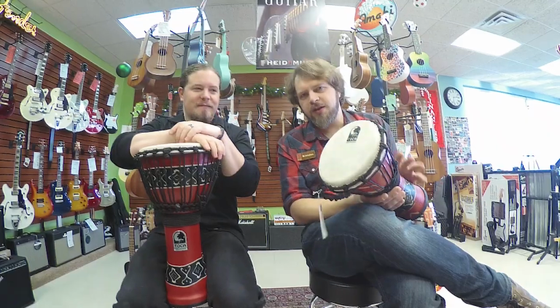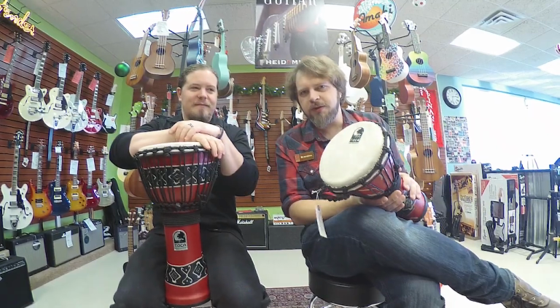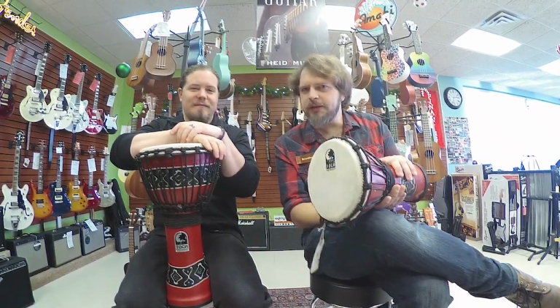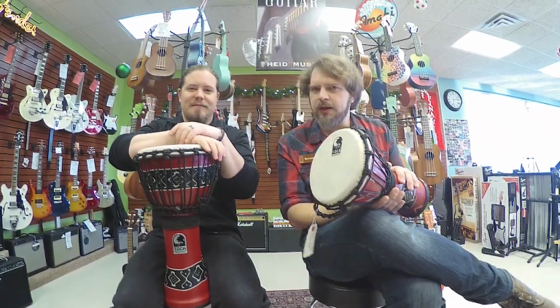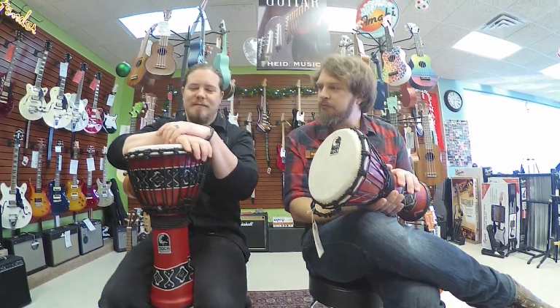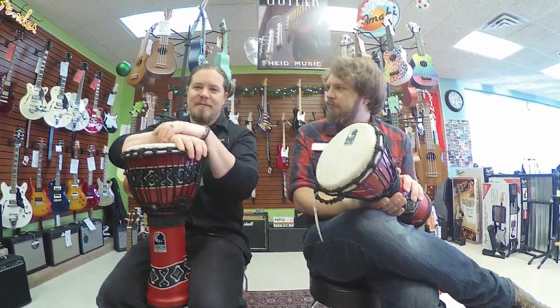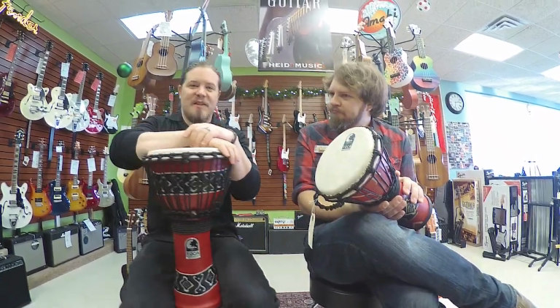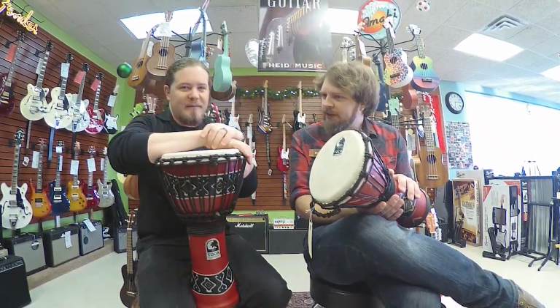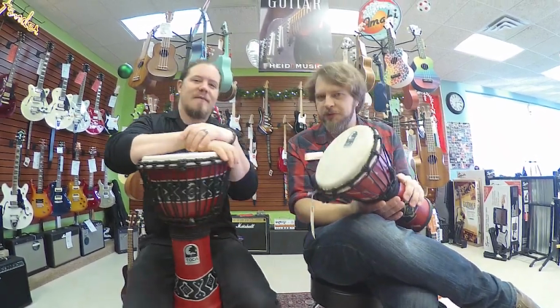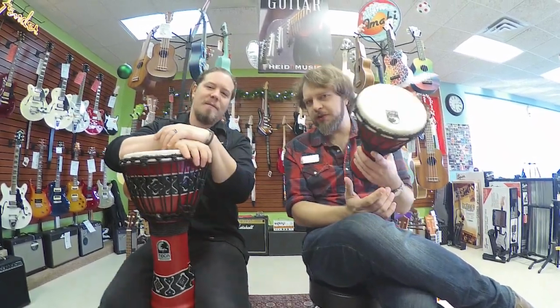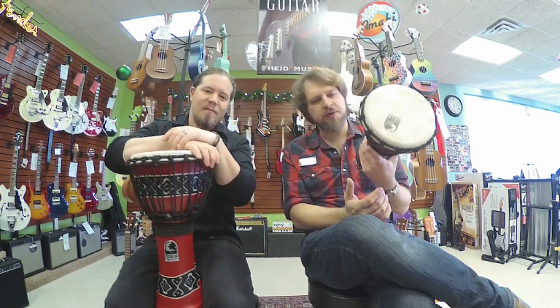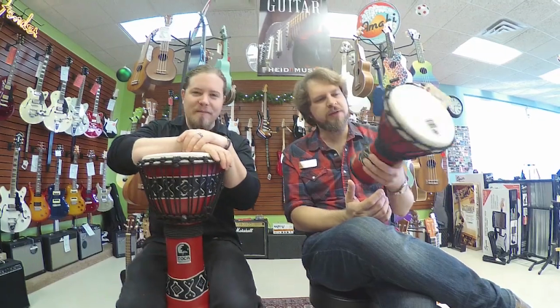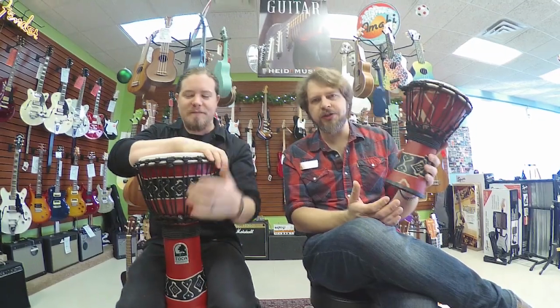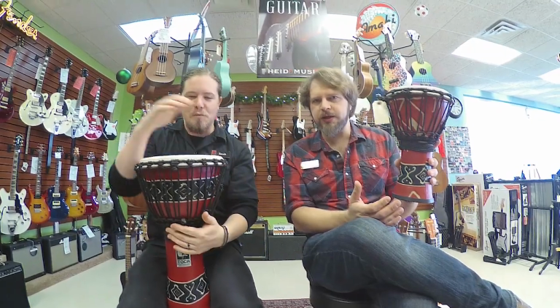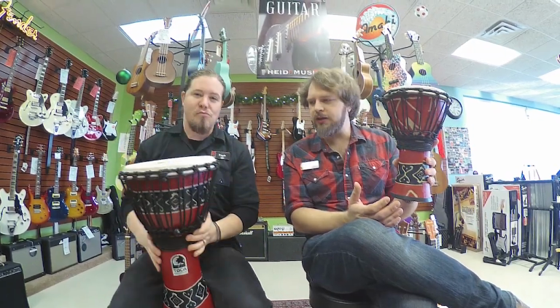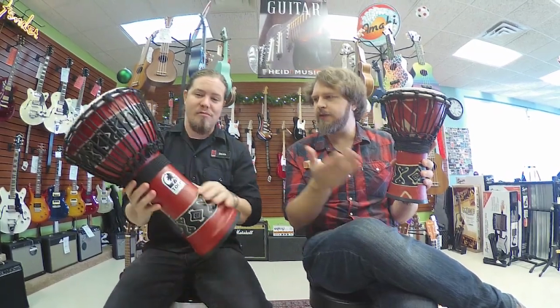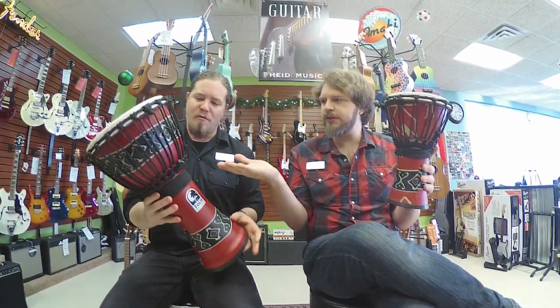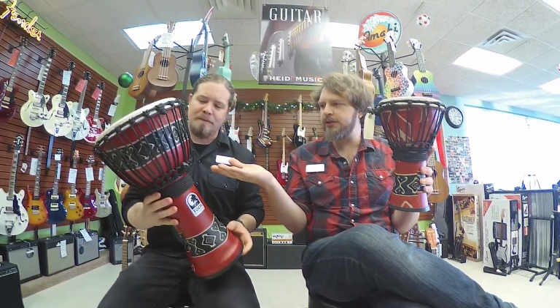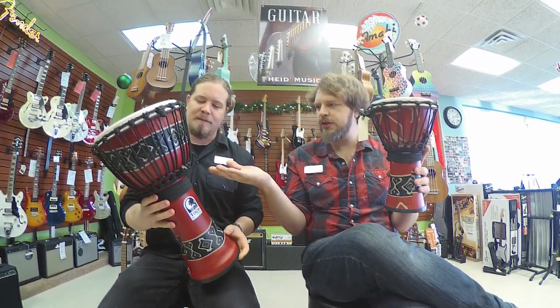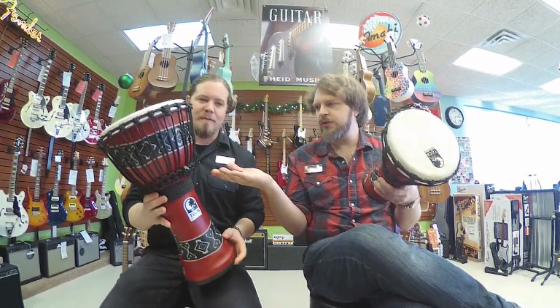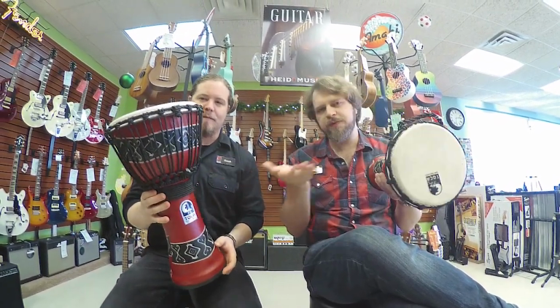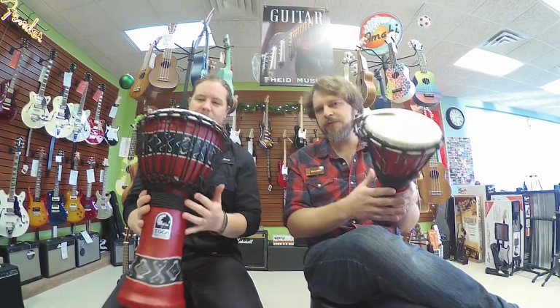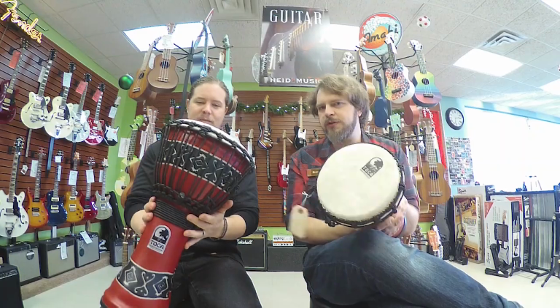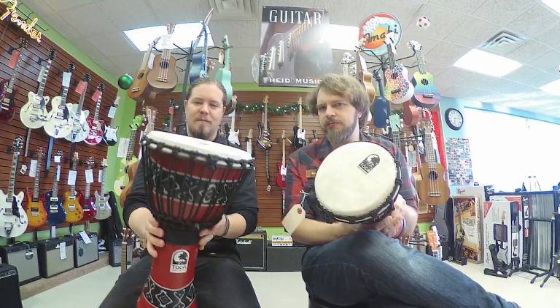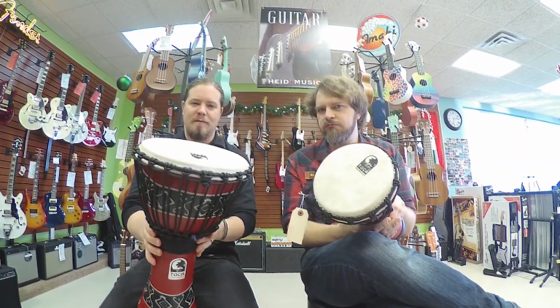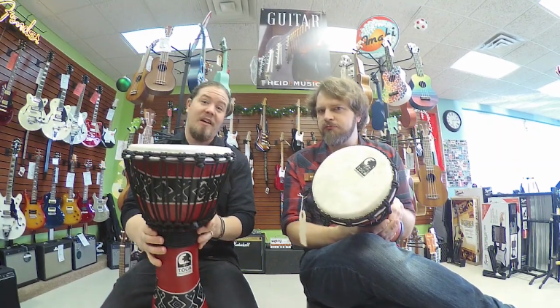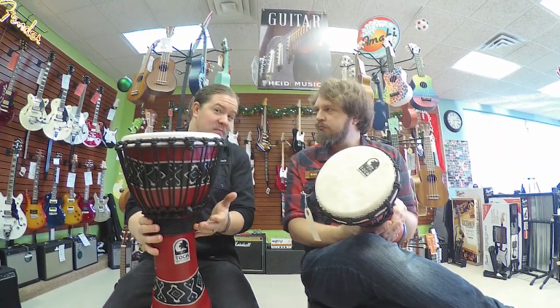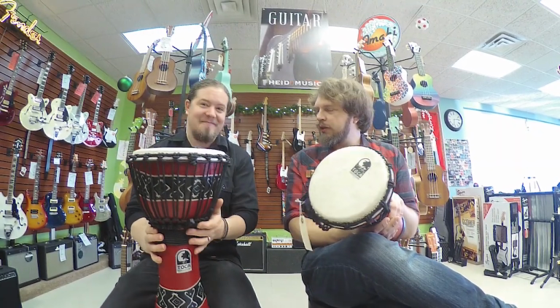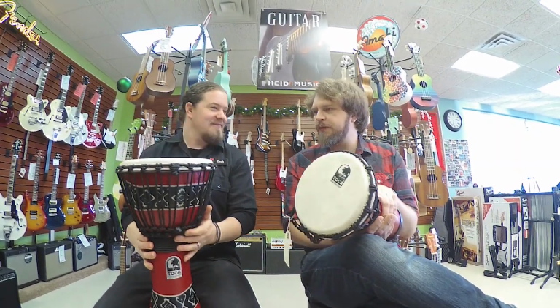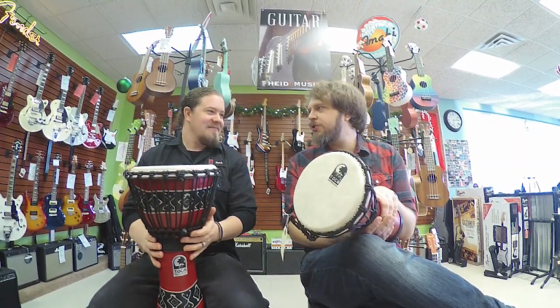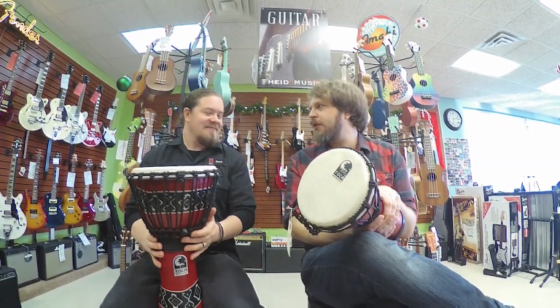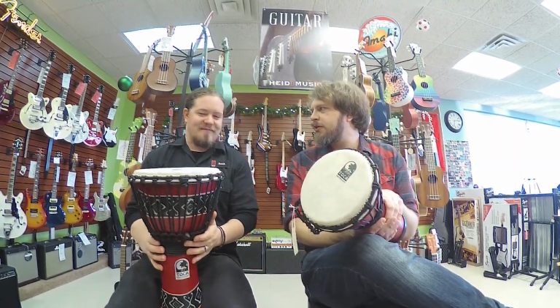Hello. Welcome to Inside Hide. I'm Brandon. And I'm Zach. Today we're taking a look at Toka Freestyle Djembes. They offer different sizes. They're super fun for drum circles and classrooms, and they're super fun to just jam on in general.